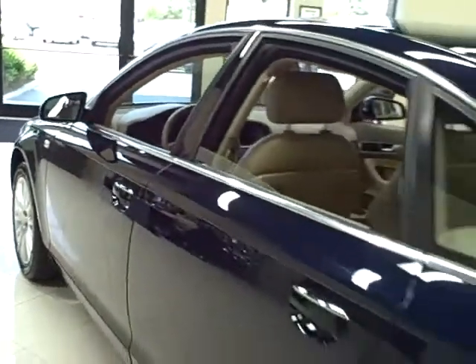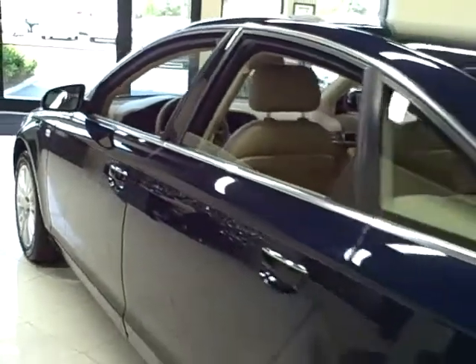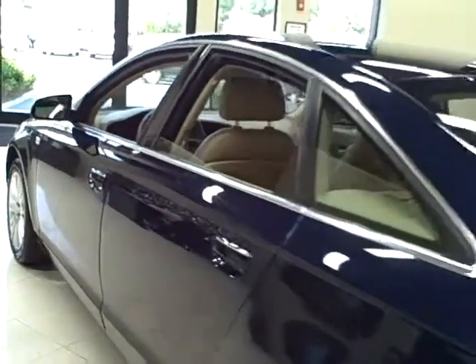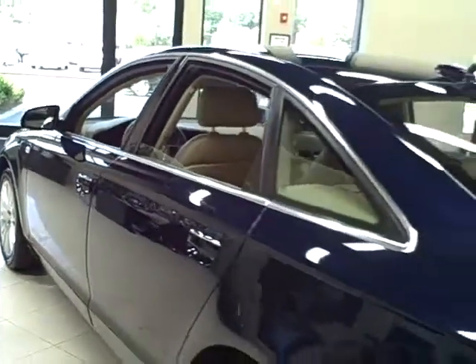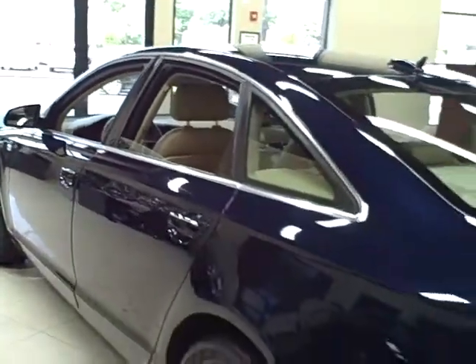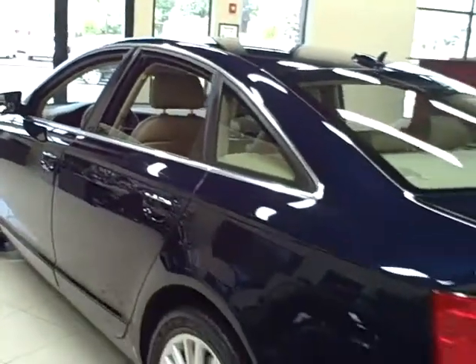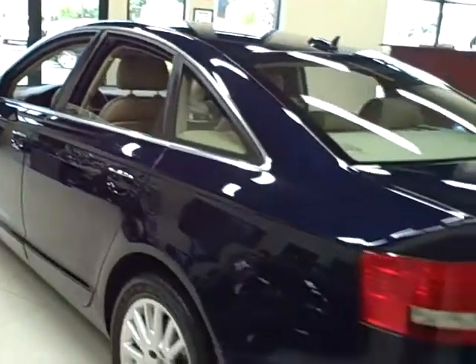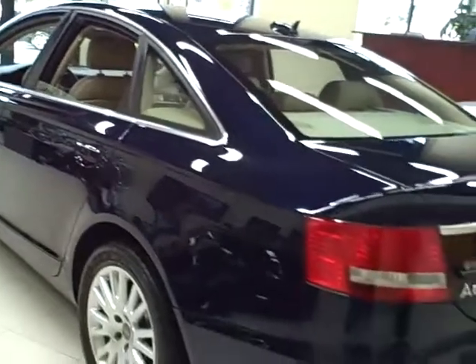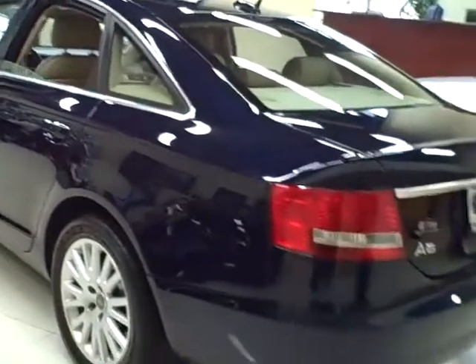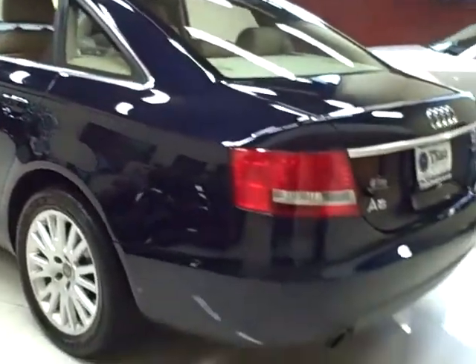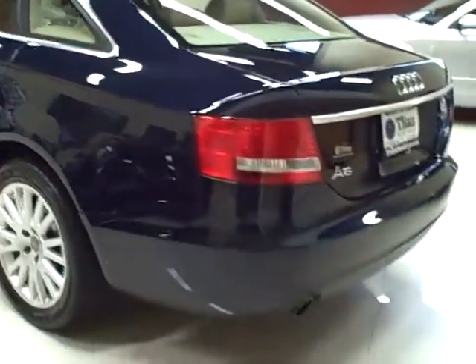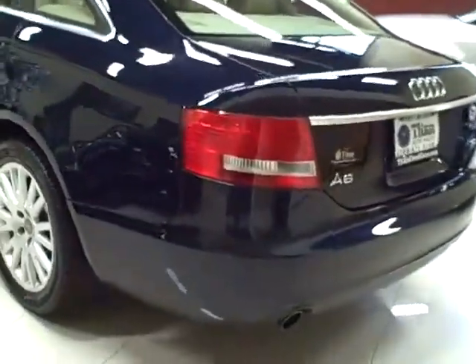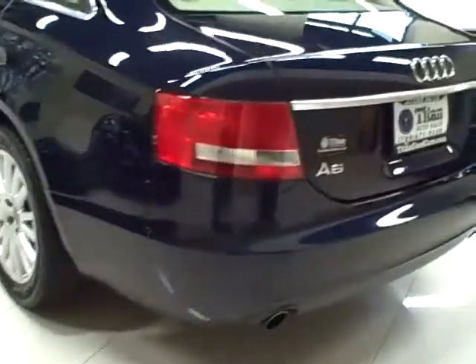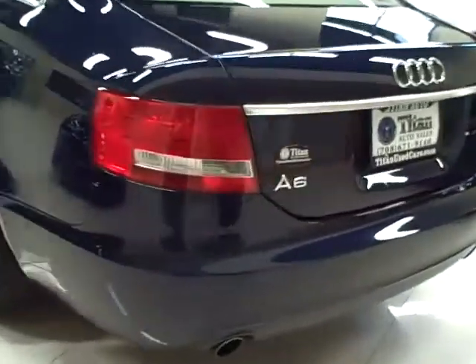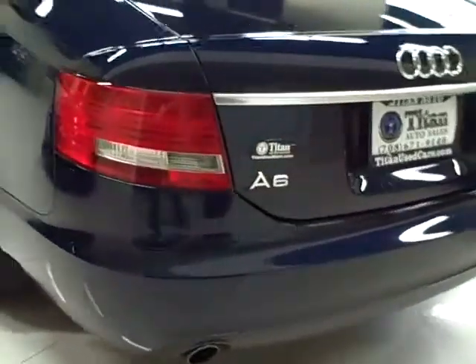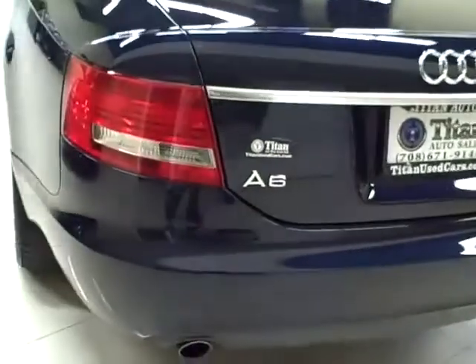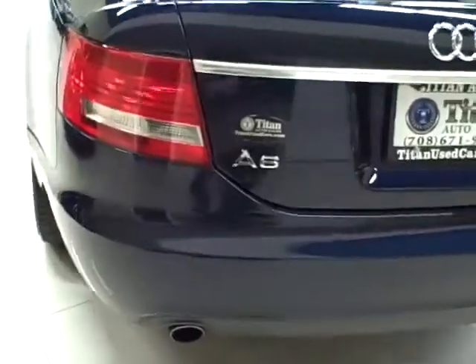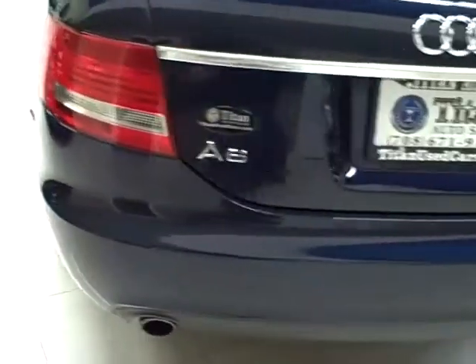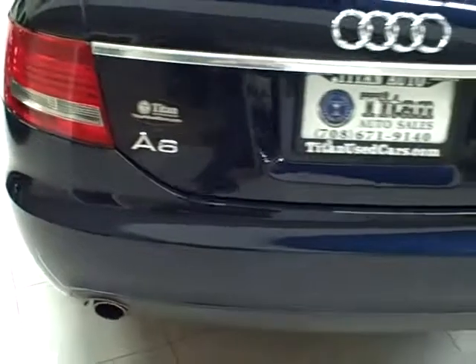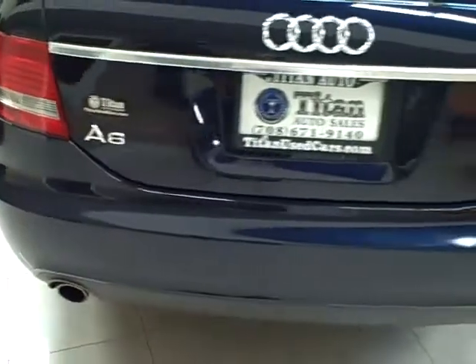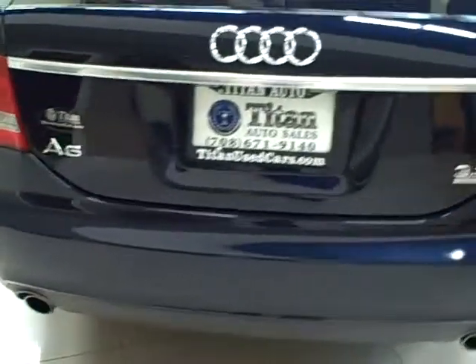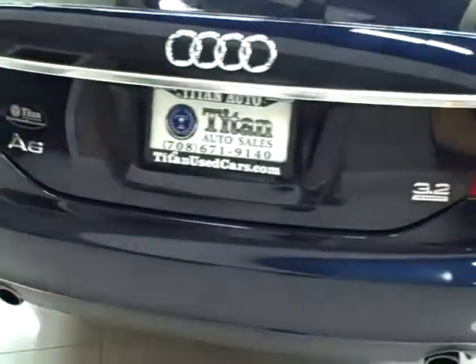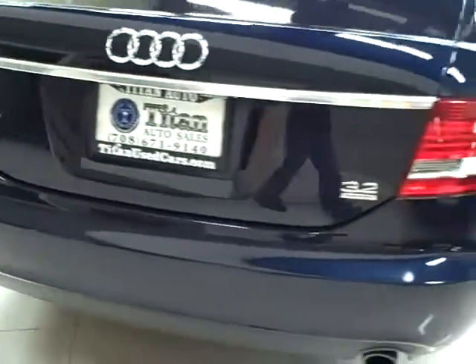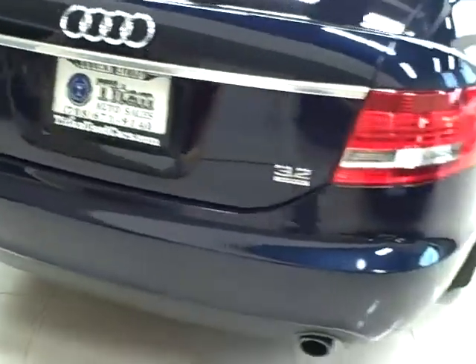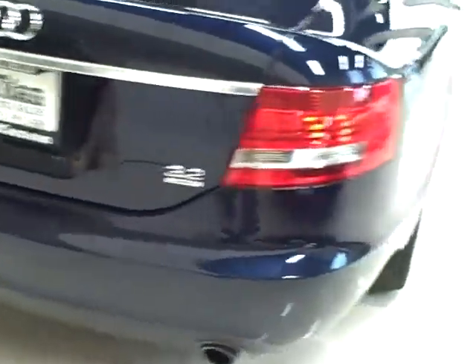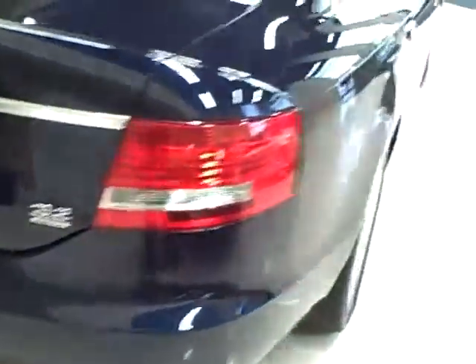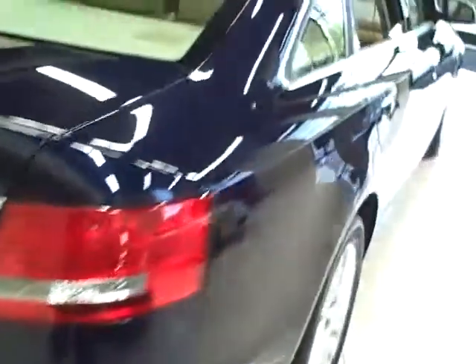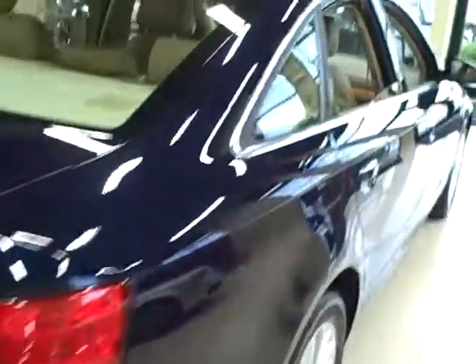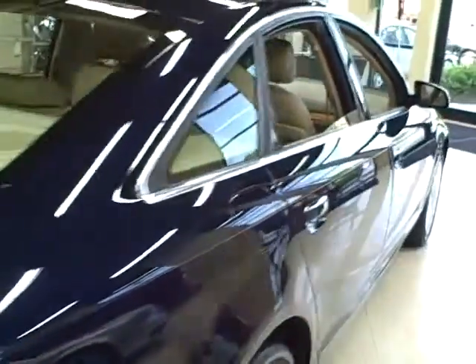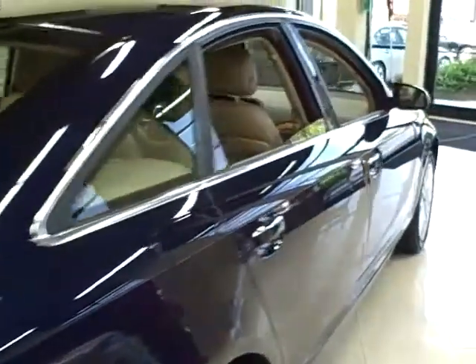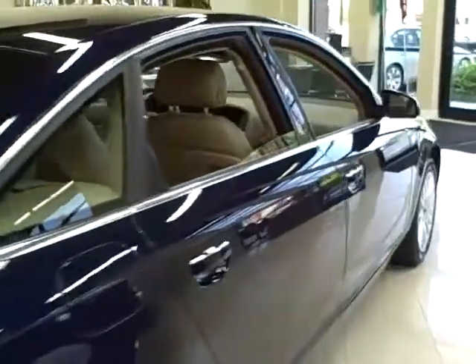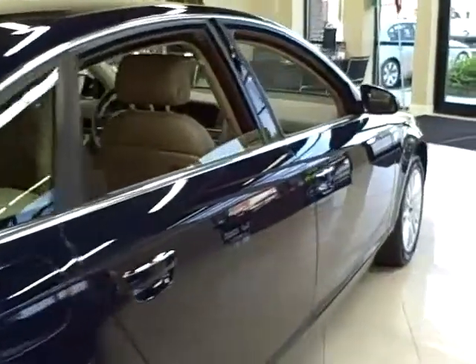This Quattro AWD A6 is super clean and just serviced. With all-weather capability and excellent ride quality, it's not just fun to drive, but it's loaded, too.